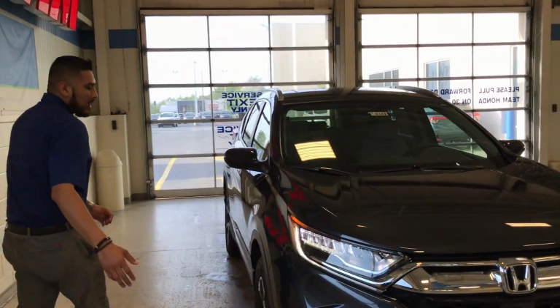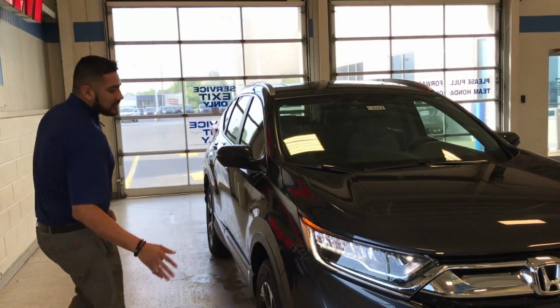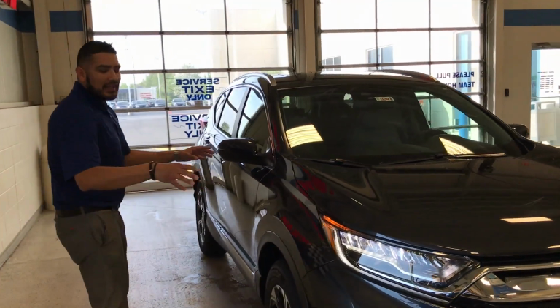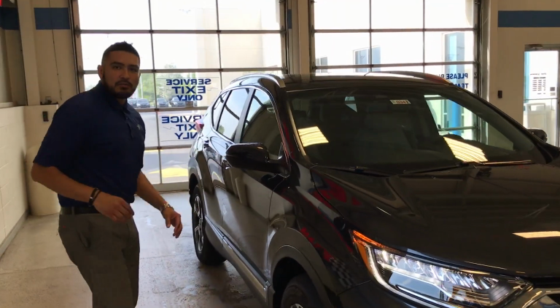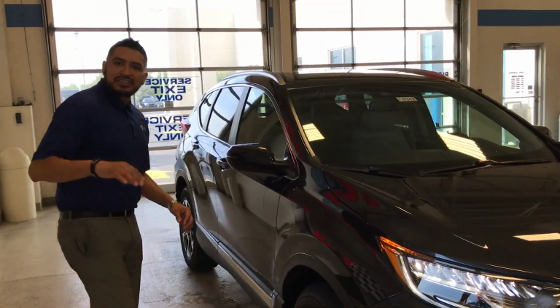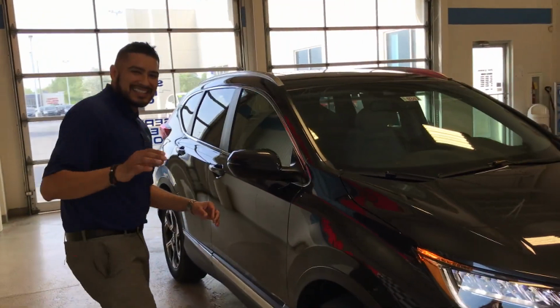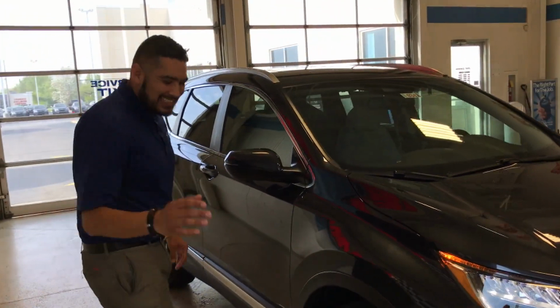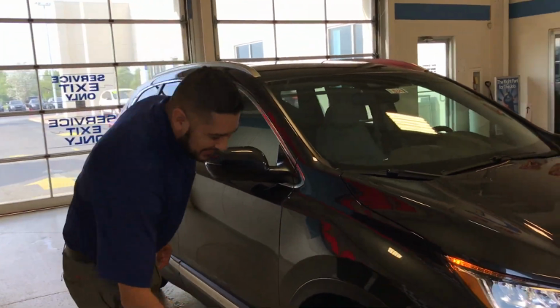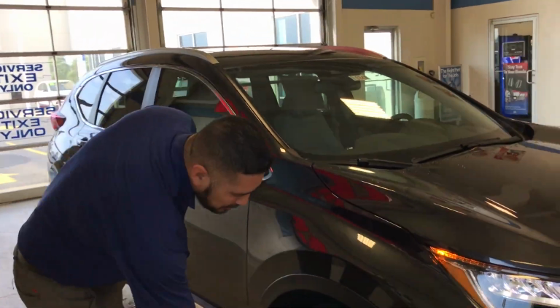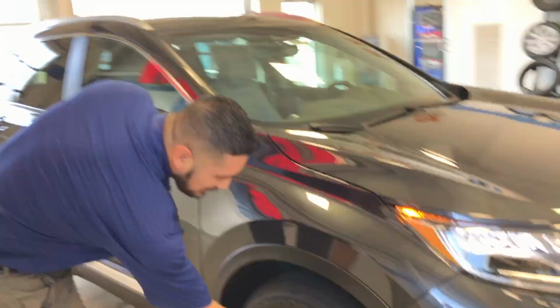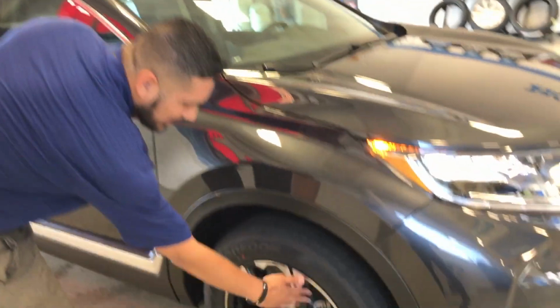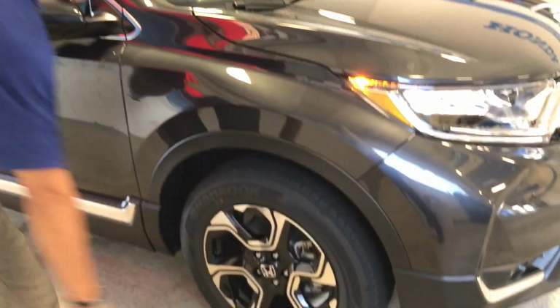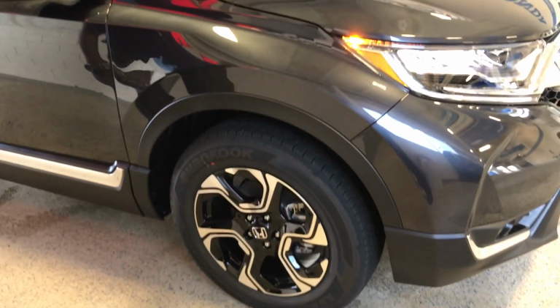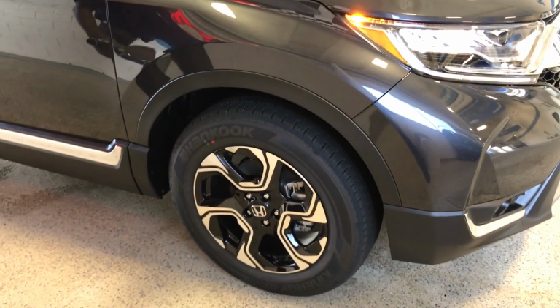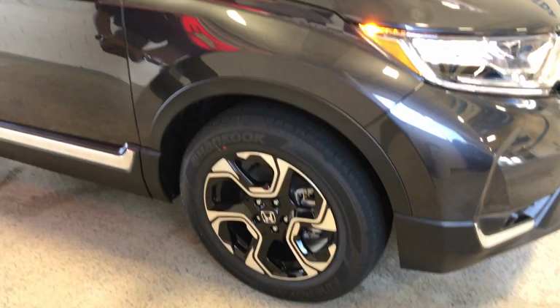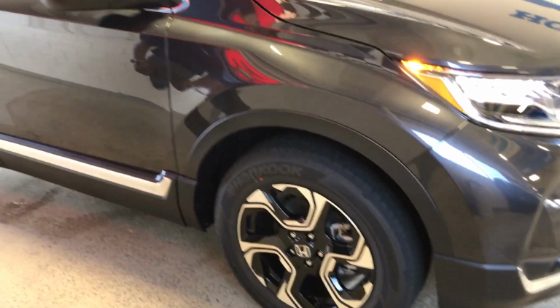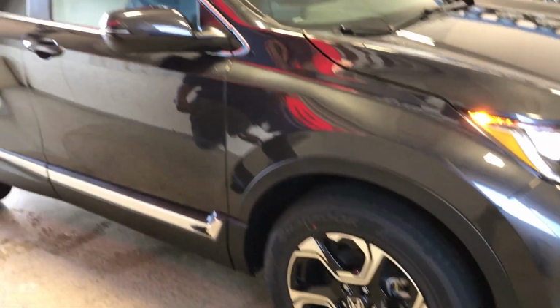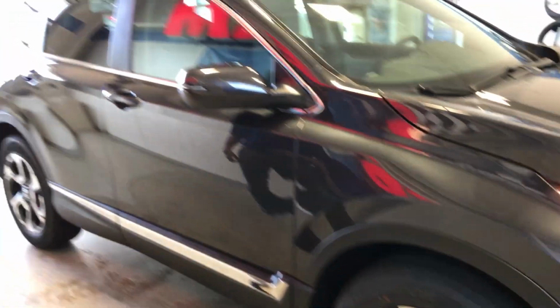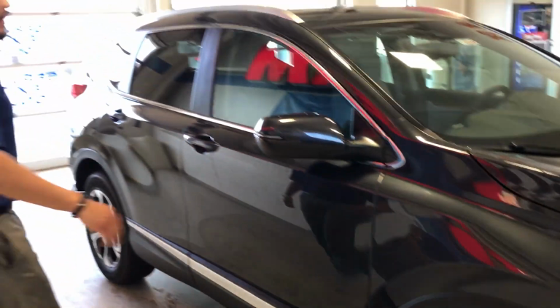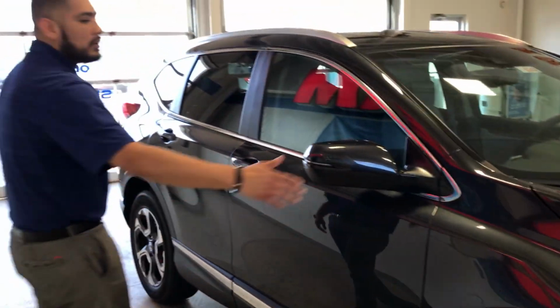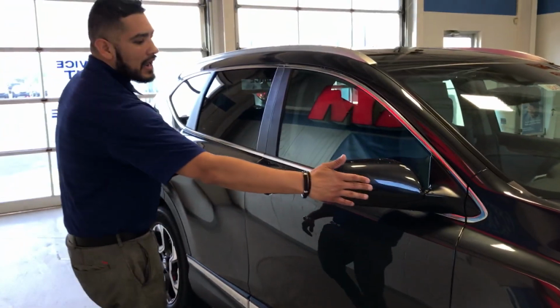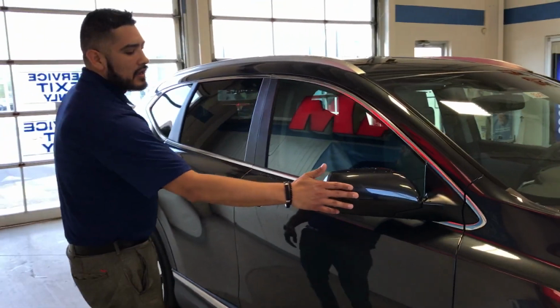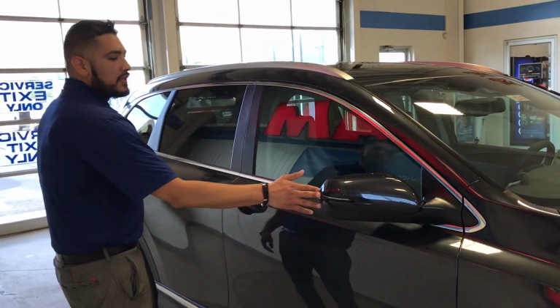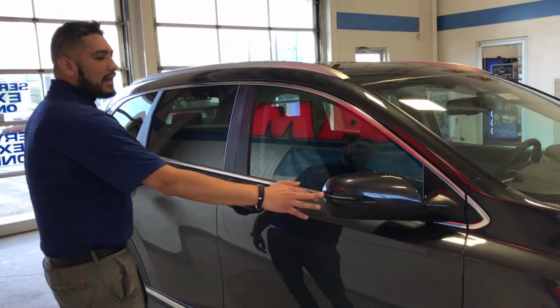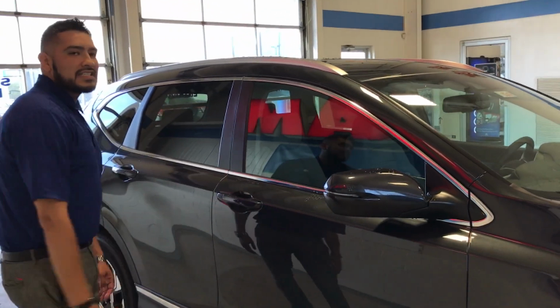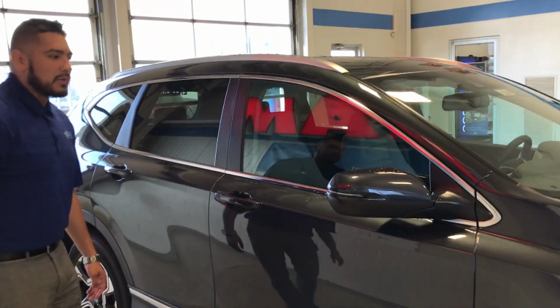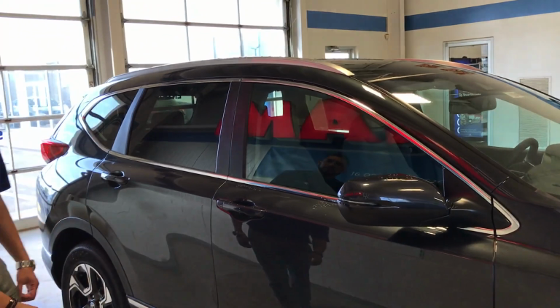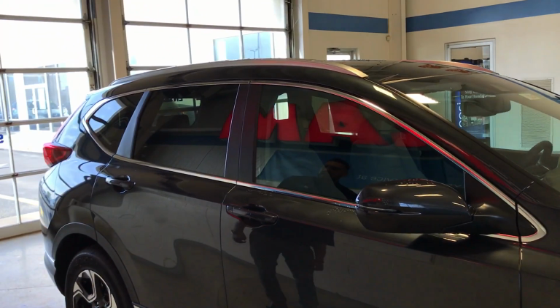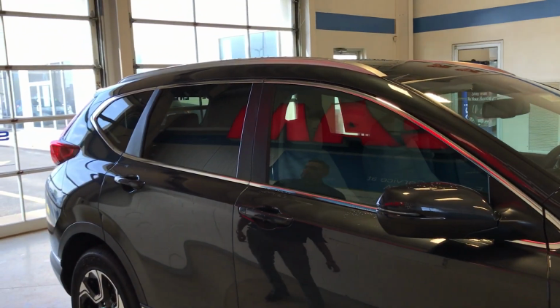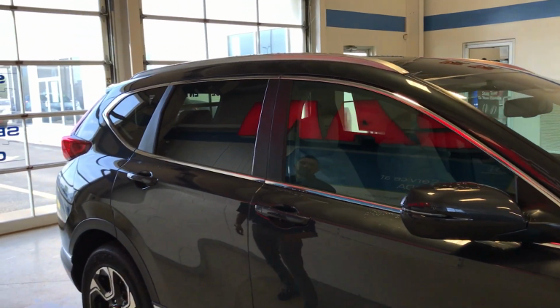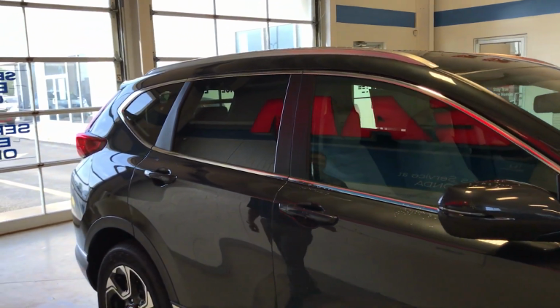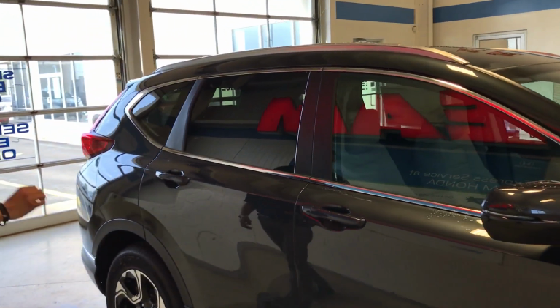On the side, again, more aesthetics — this thing is killer. We've got the big 18-inch wheels on the EX and above. We've got the lighted side mirrors, which is absolutely a necessity.